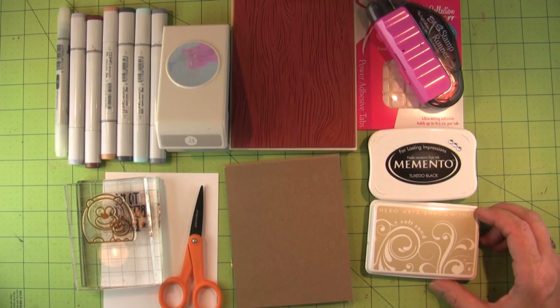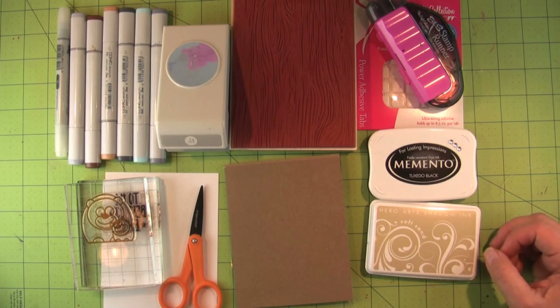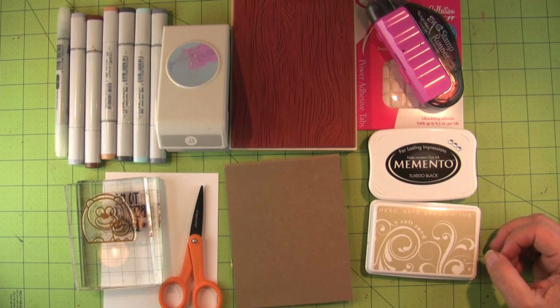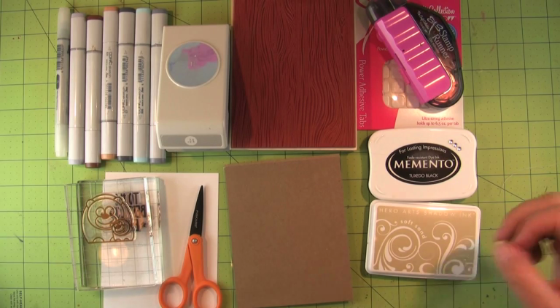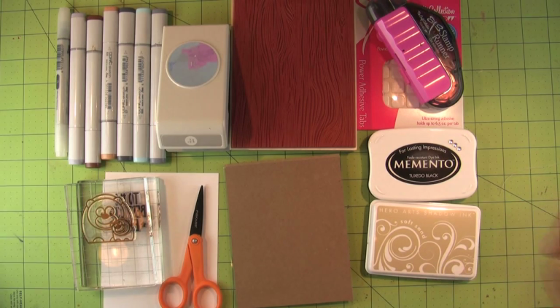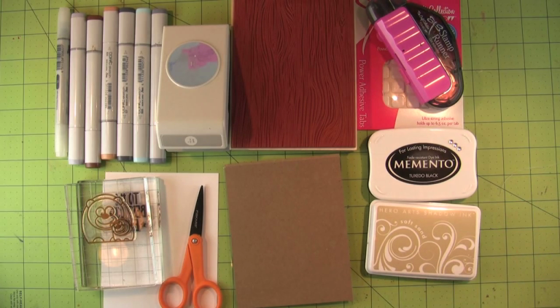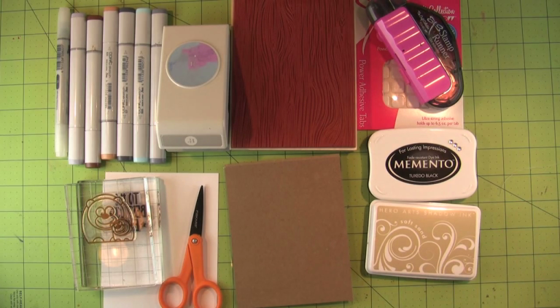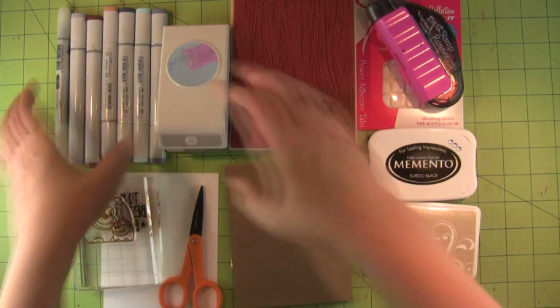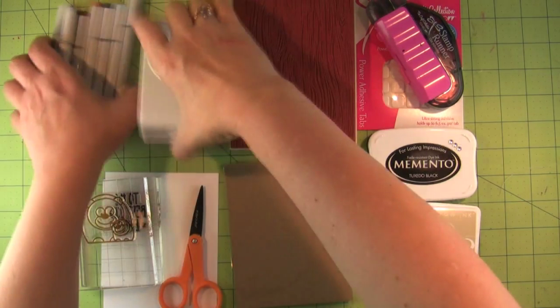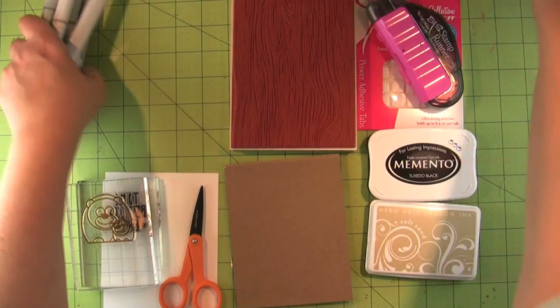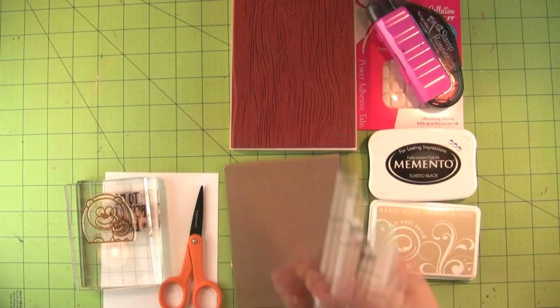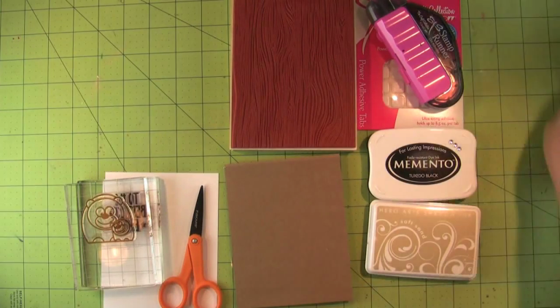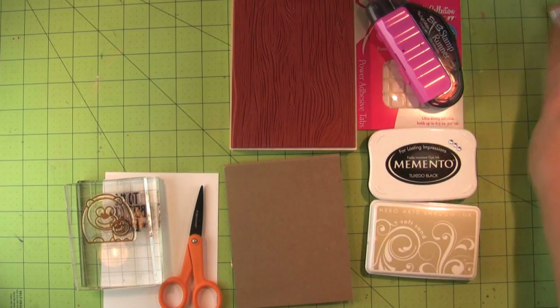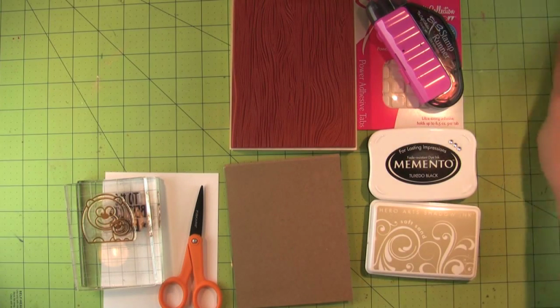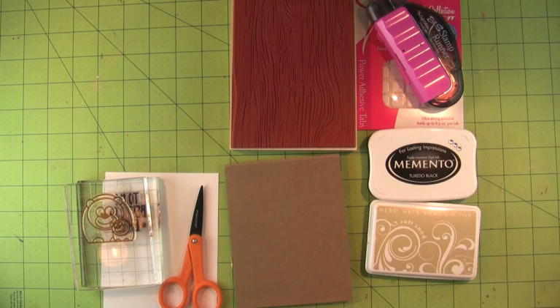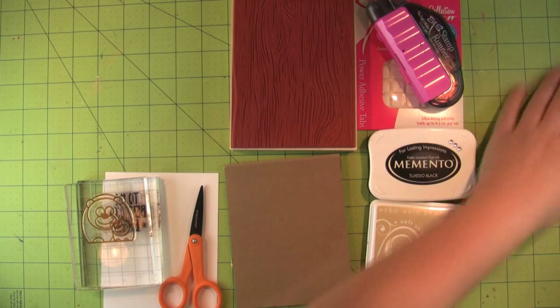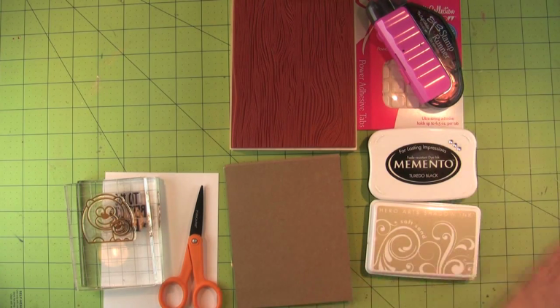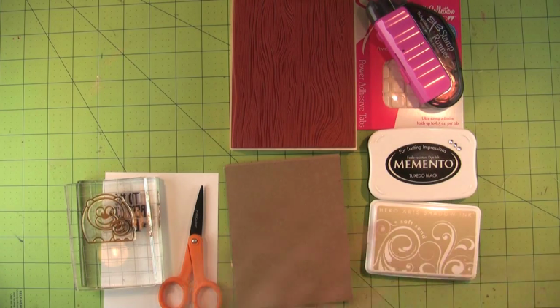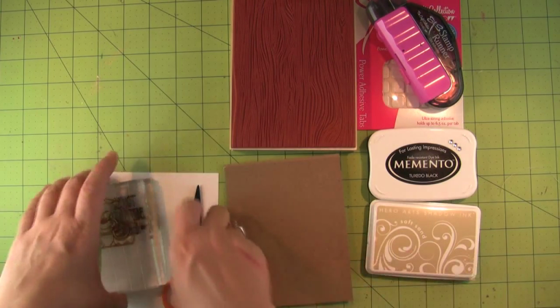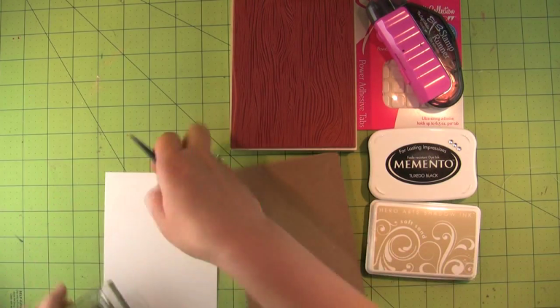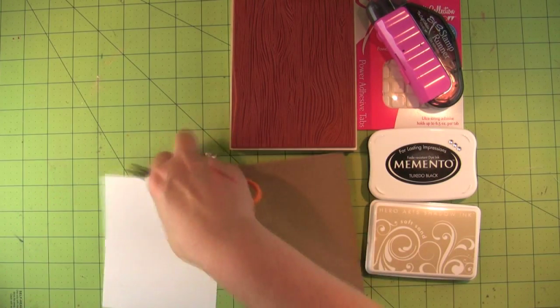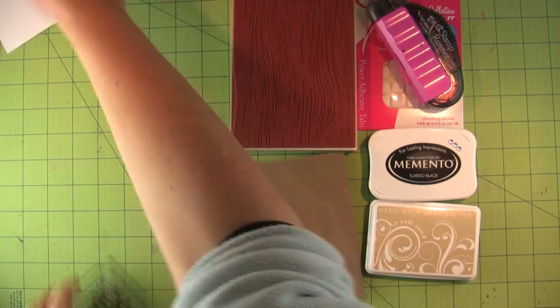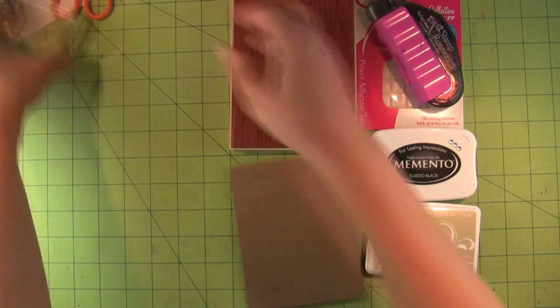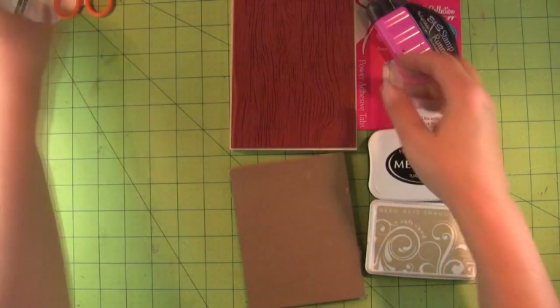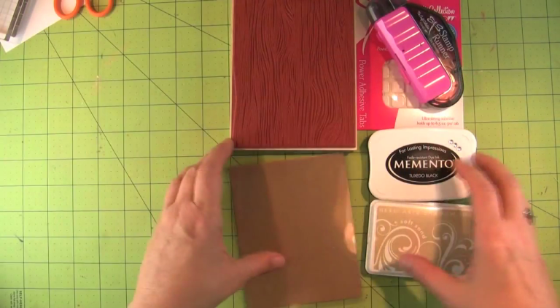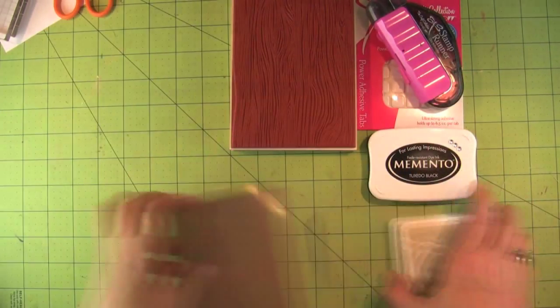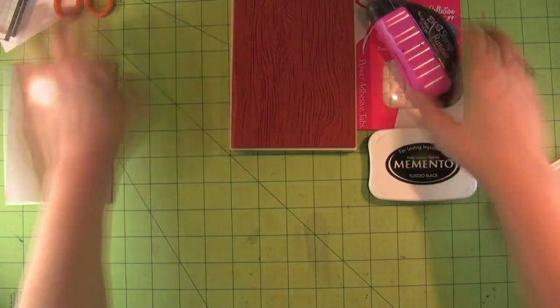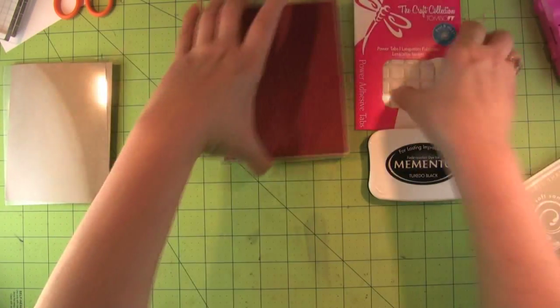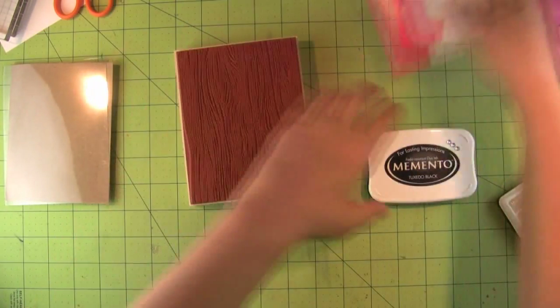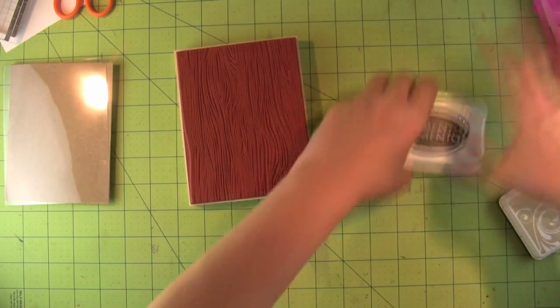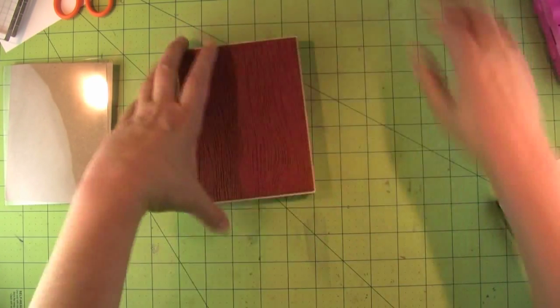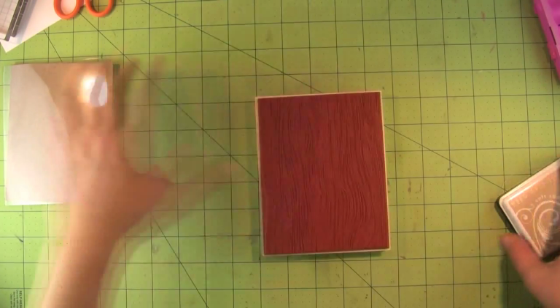These are the supplies I'm using for the card. I'm going to go through them one by one as I use them, but I wanted to show you all the stuff it takes to make a card. Is it just me, or do you have to get out half your craft room just to make one card?